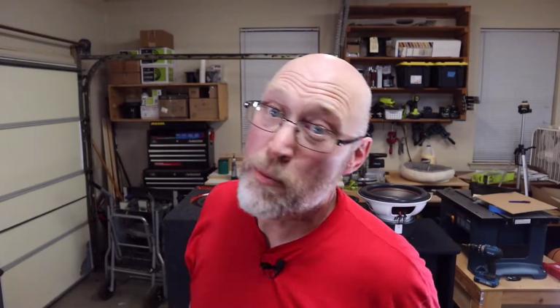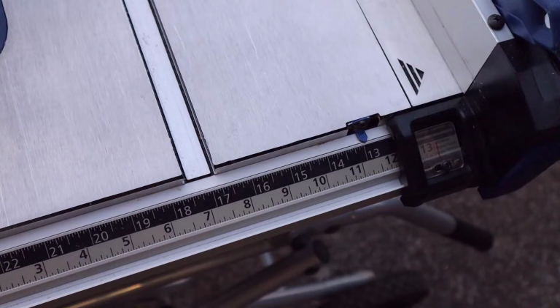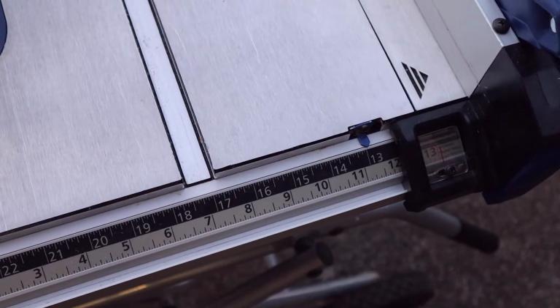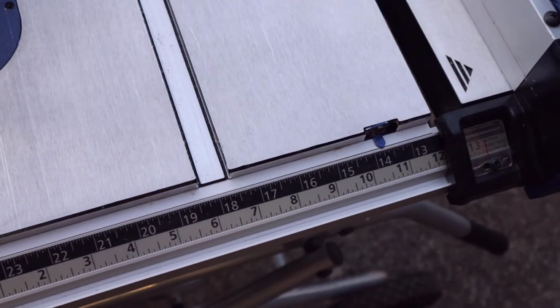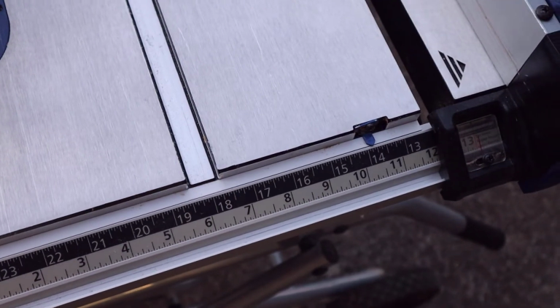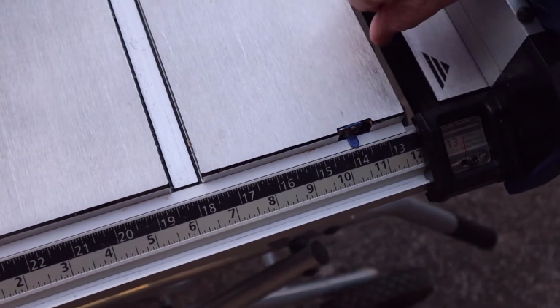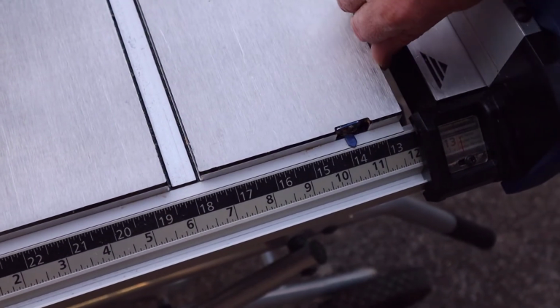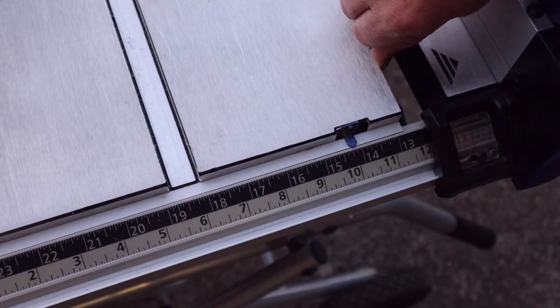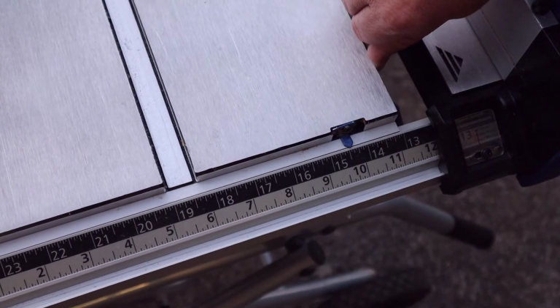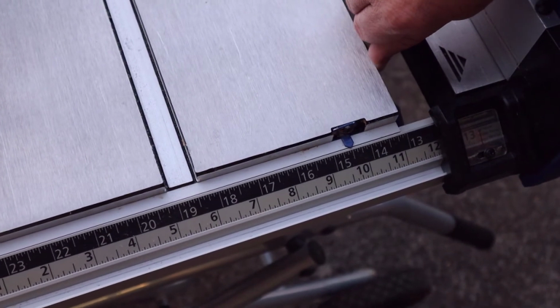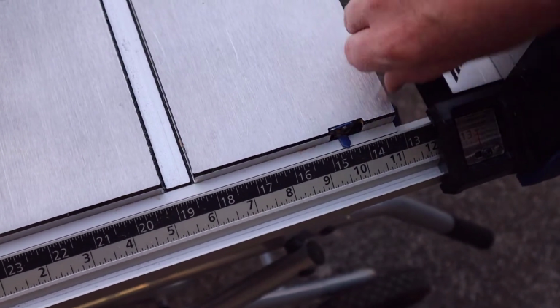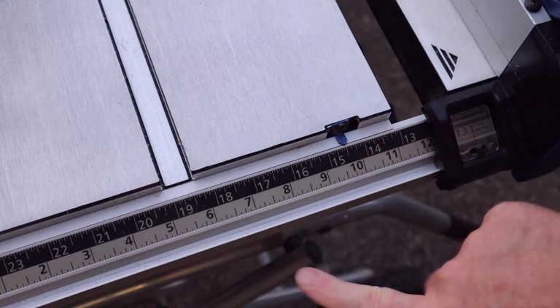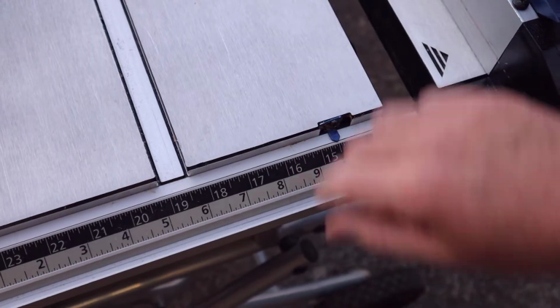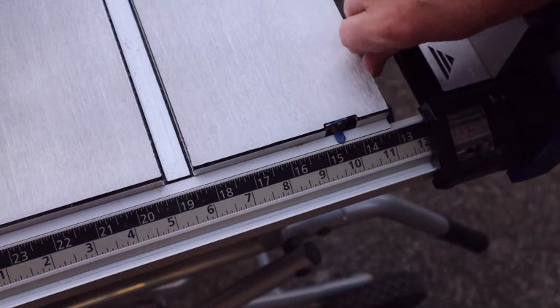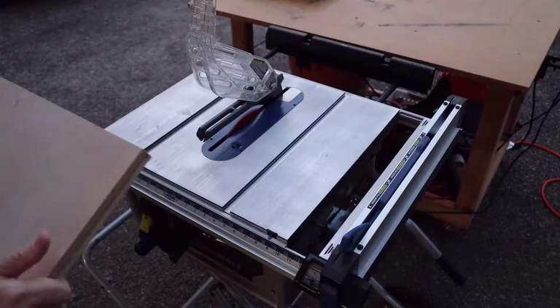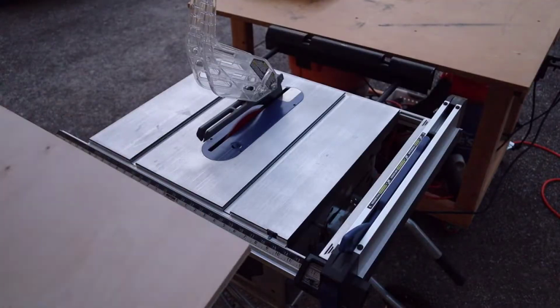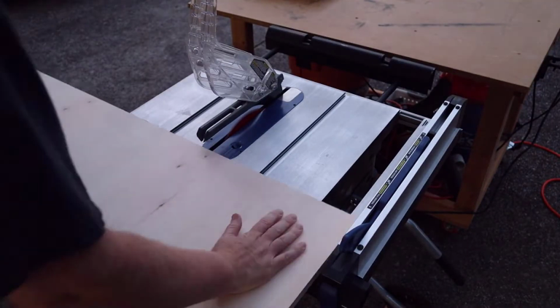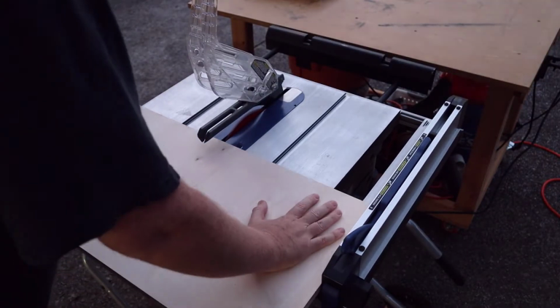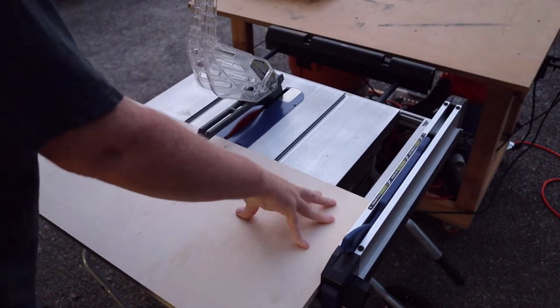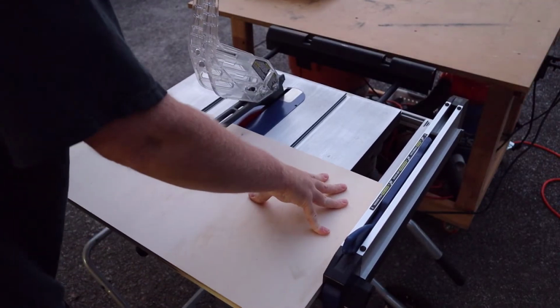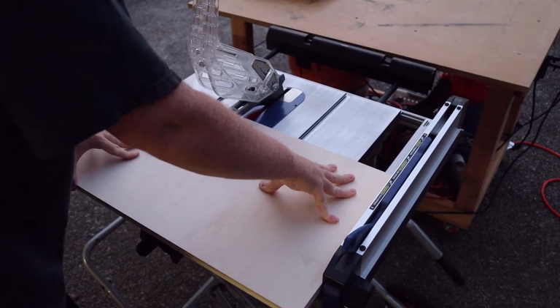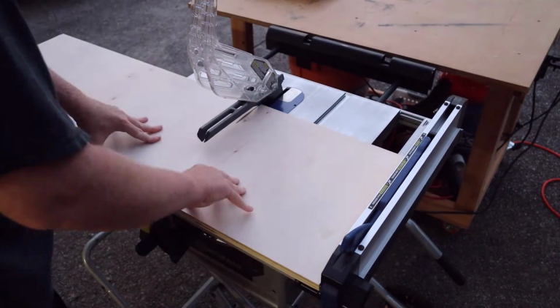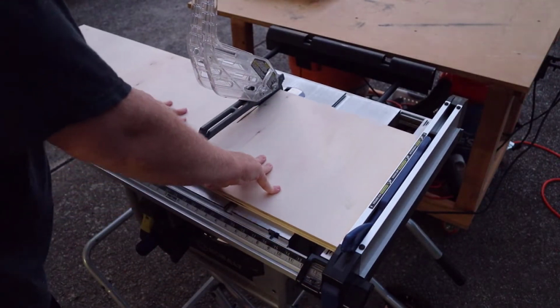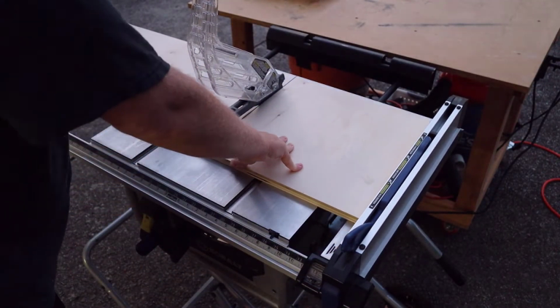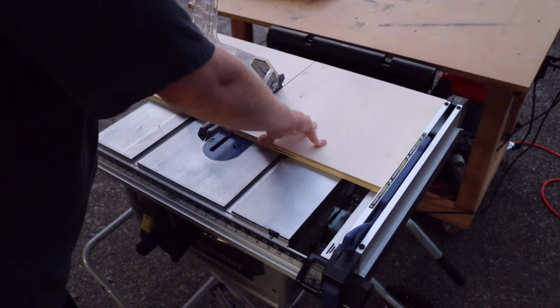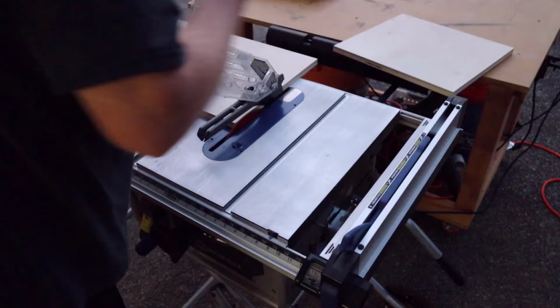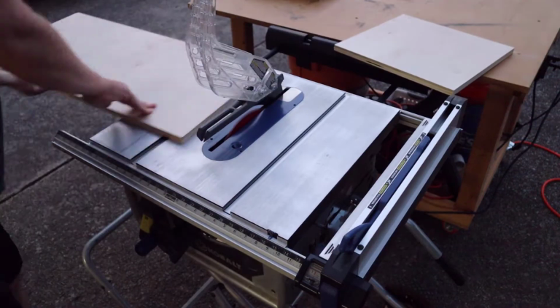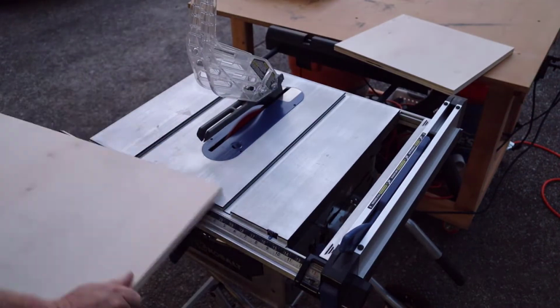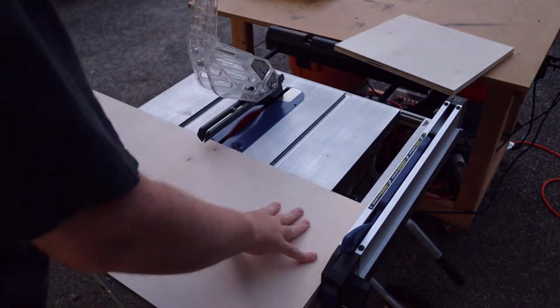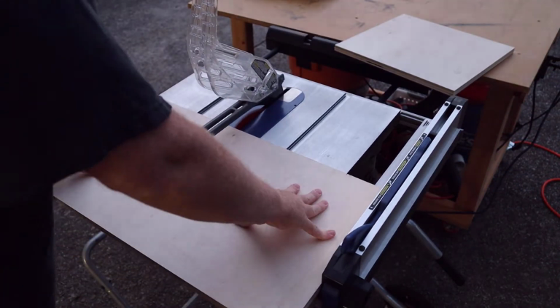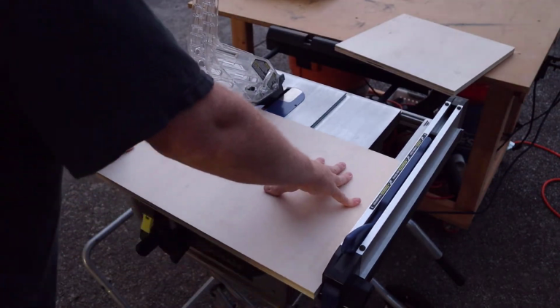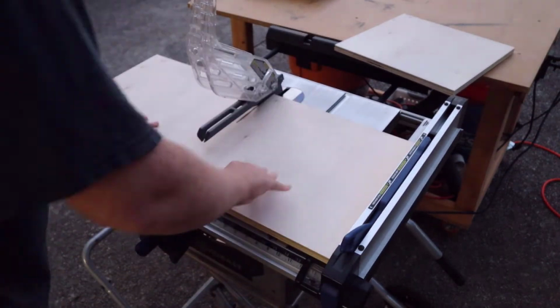From there, it's just a matter of cutting down the rest of the pieces. The goal here is to move the table saw fence as little as possible, so after I make that first initial cut, I've only got to move the fence two more times.